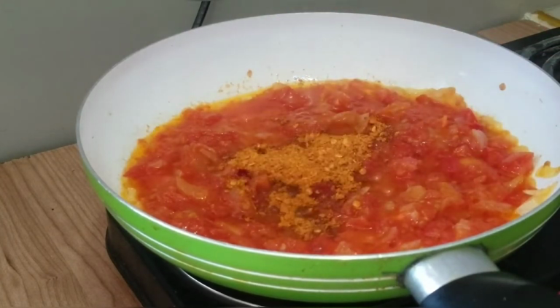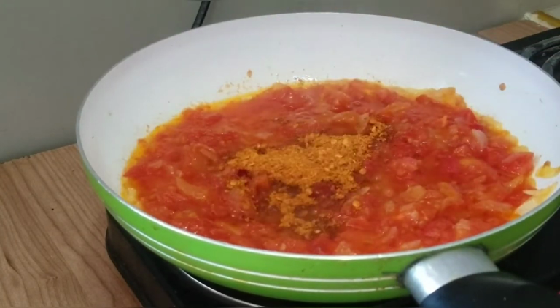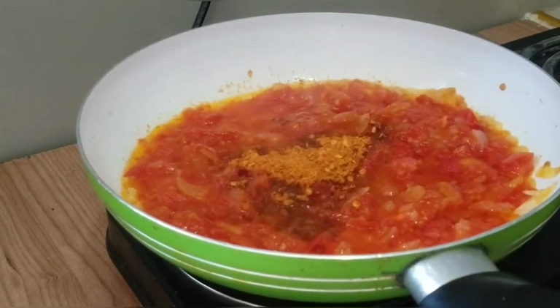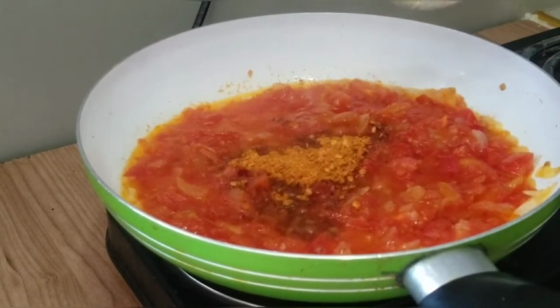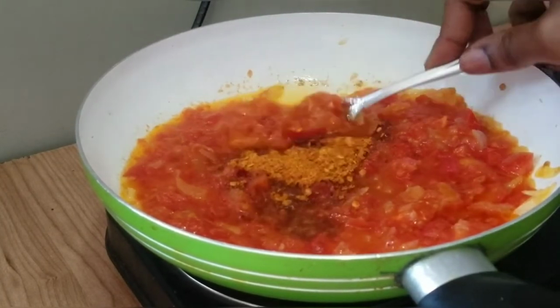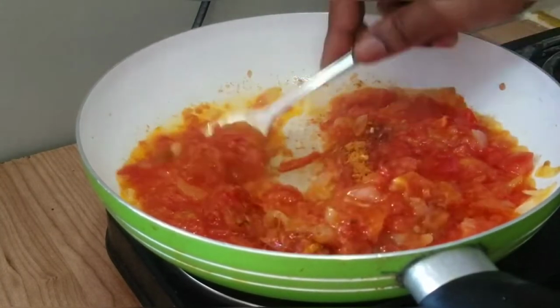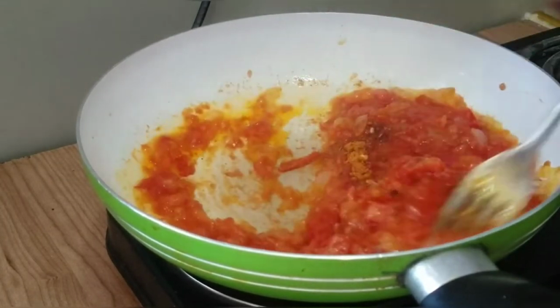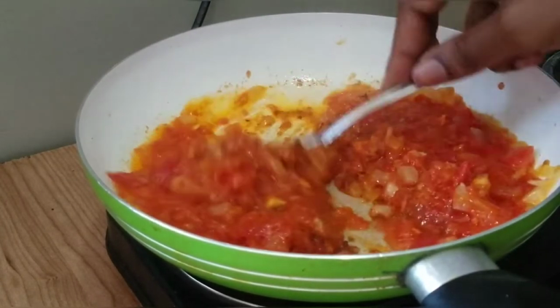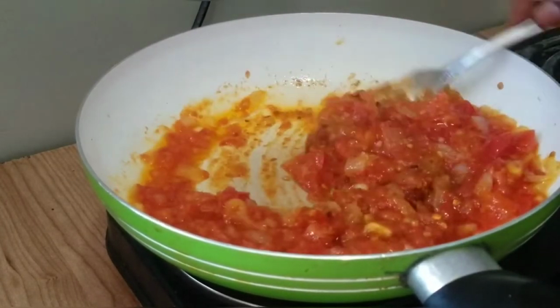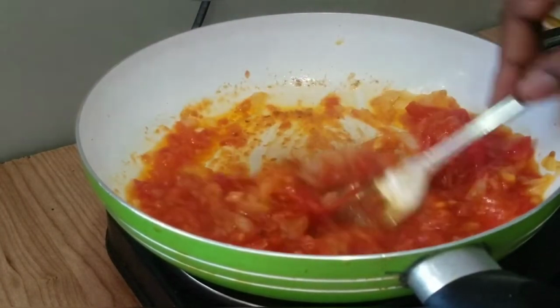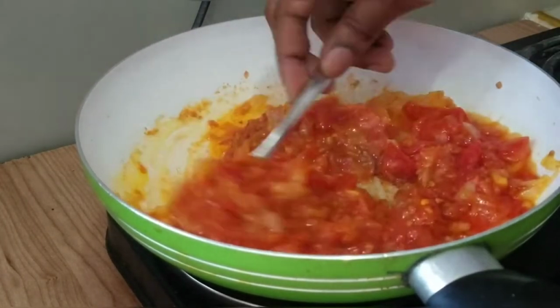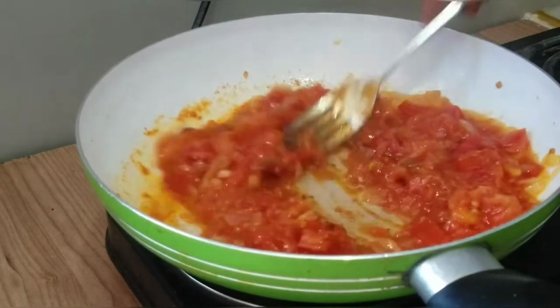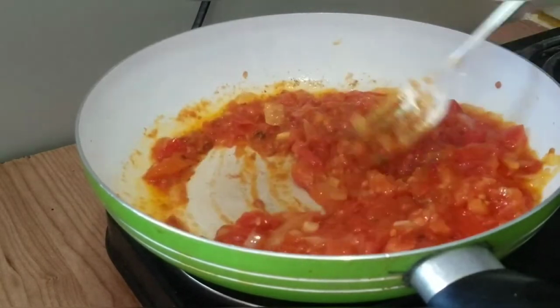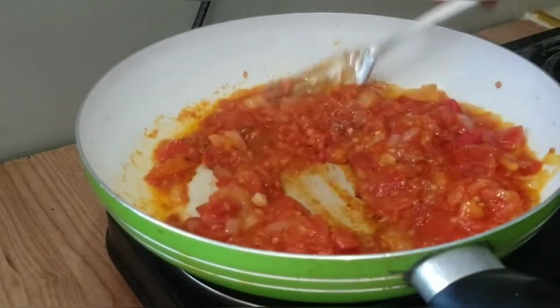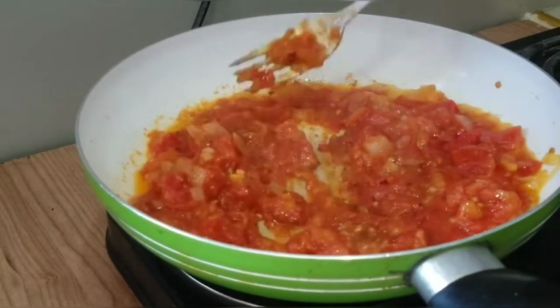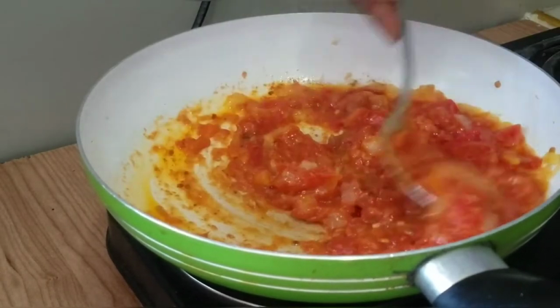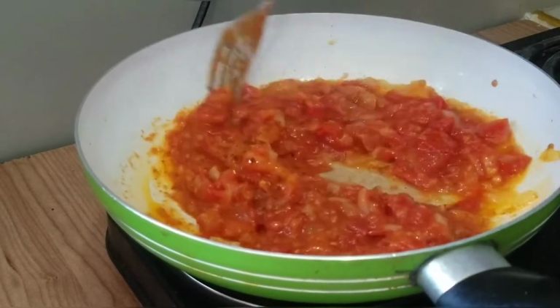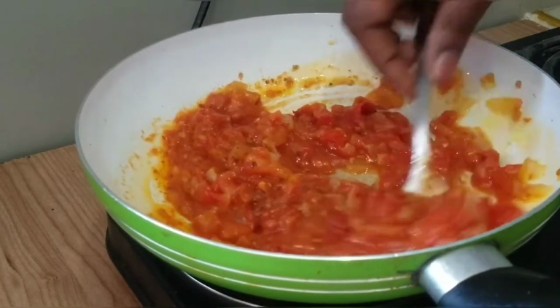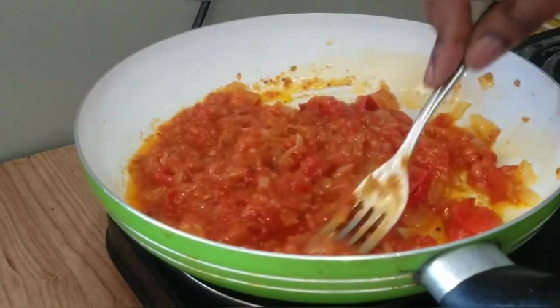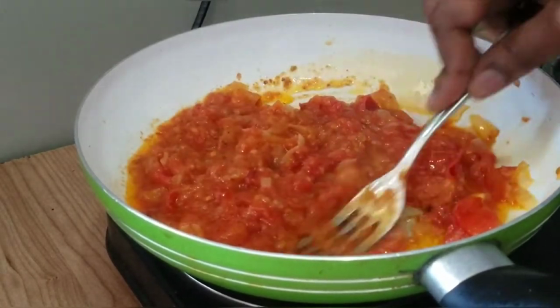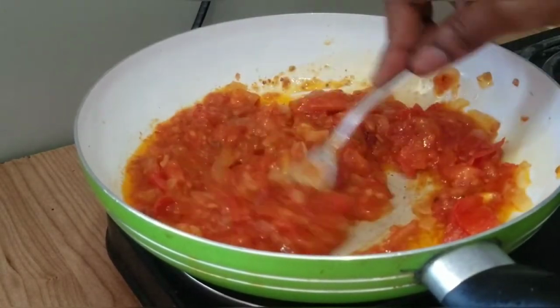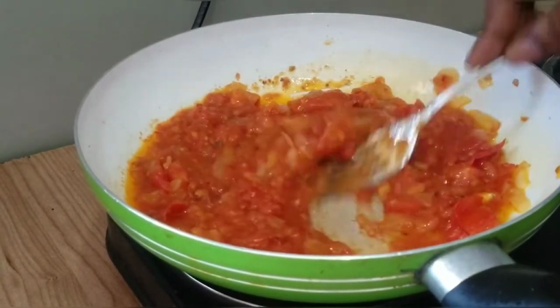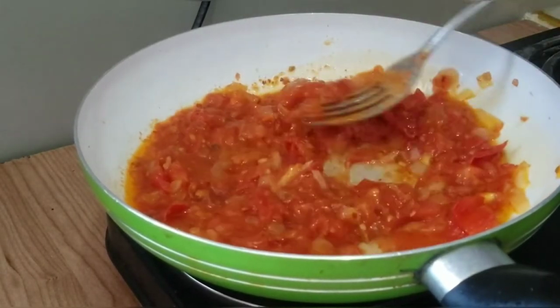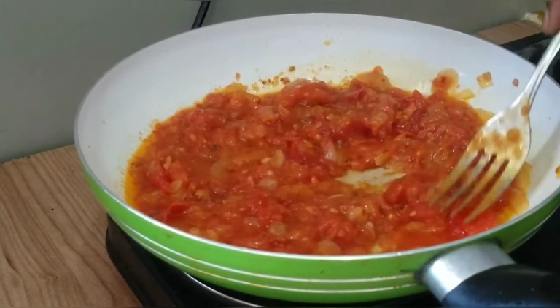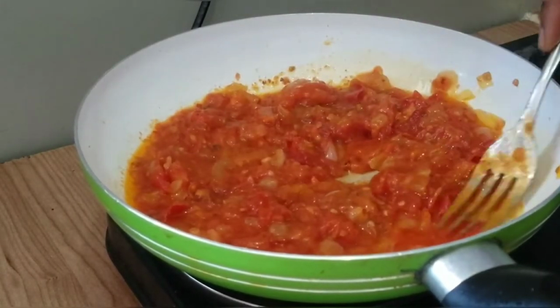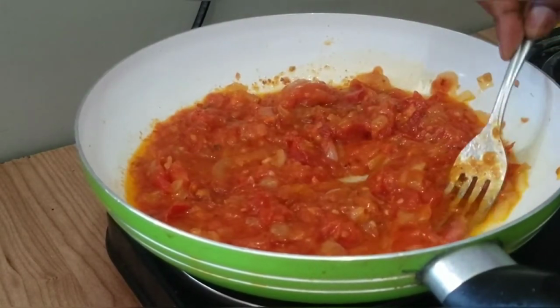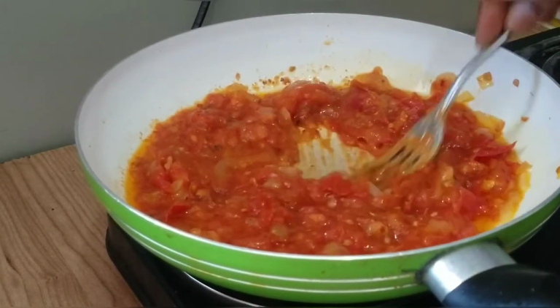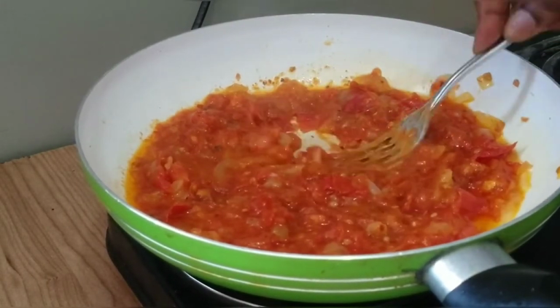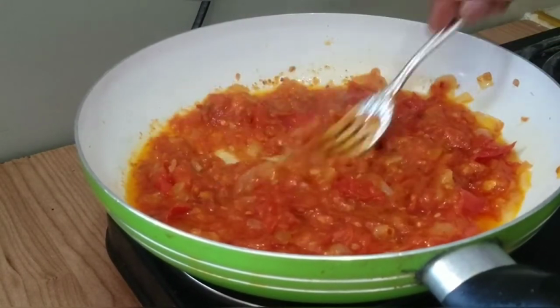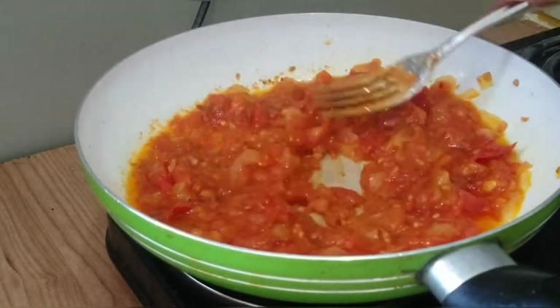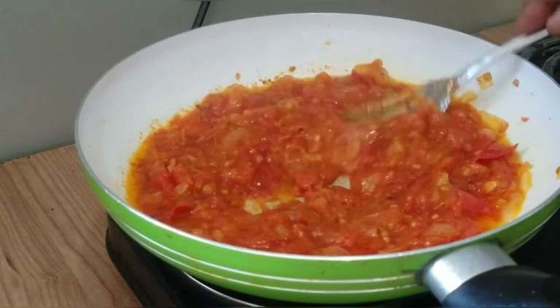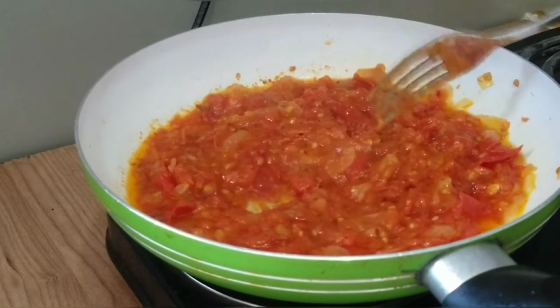Then I've added a teaspoon of chili — again, optional. I like all my food hot, so the chili.